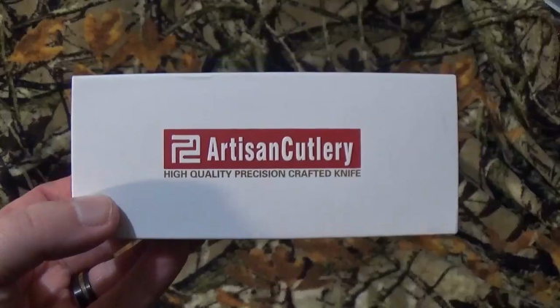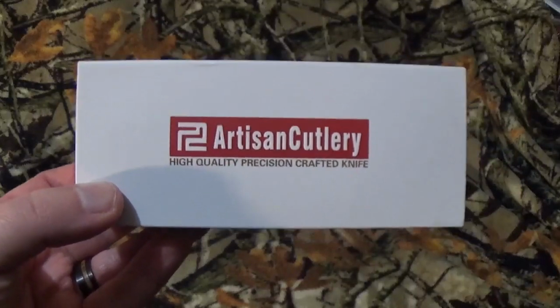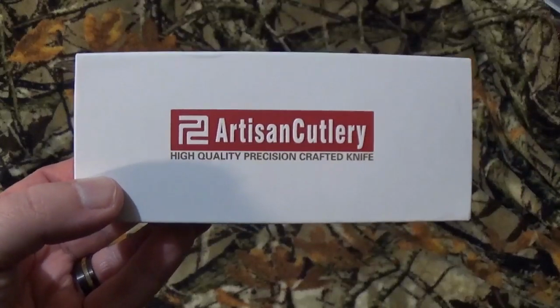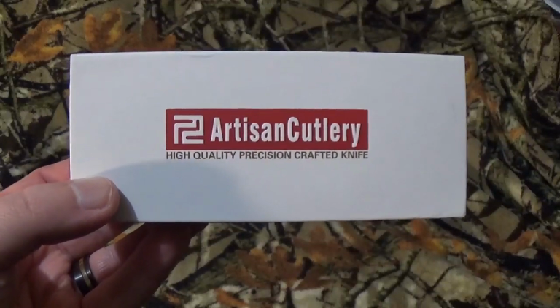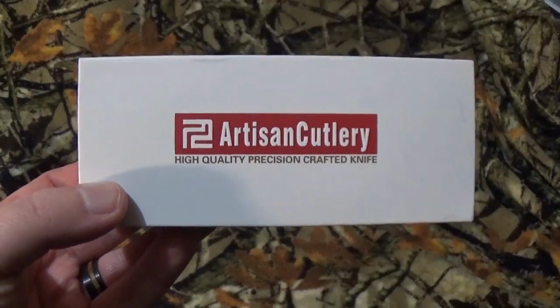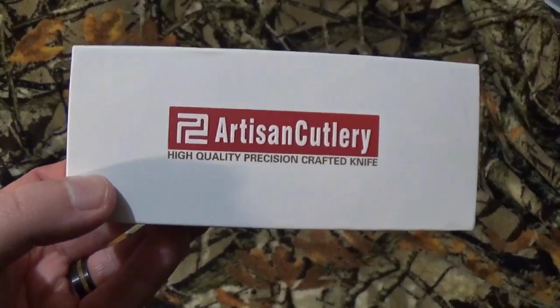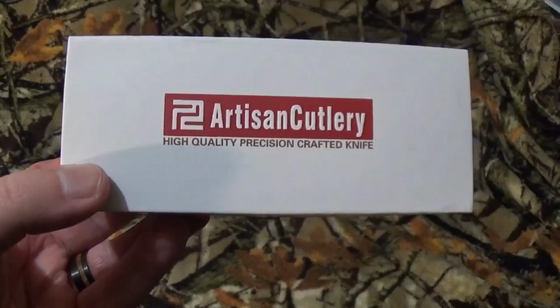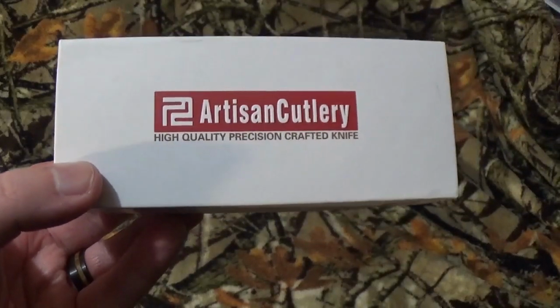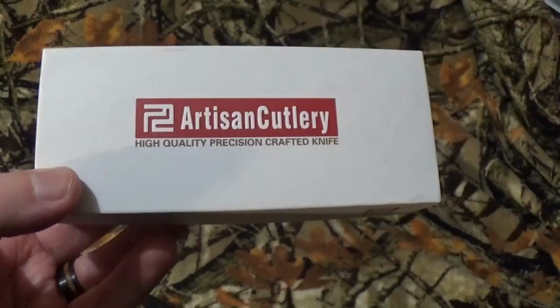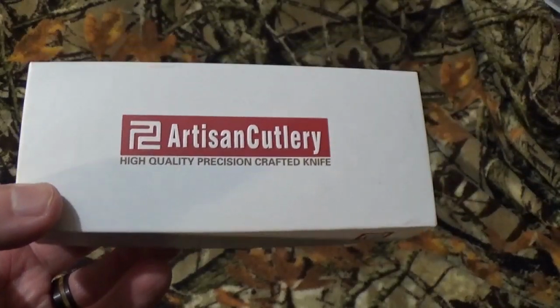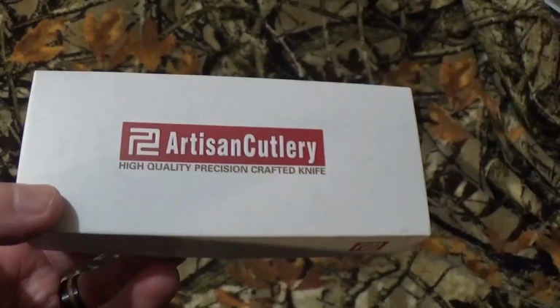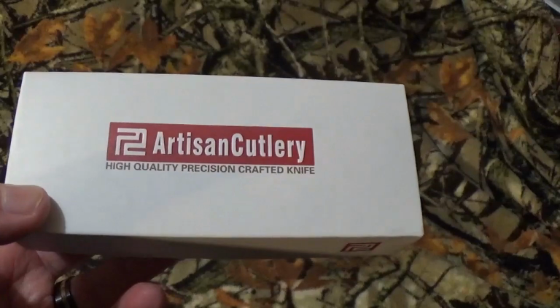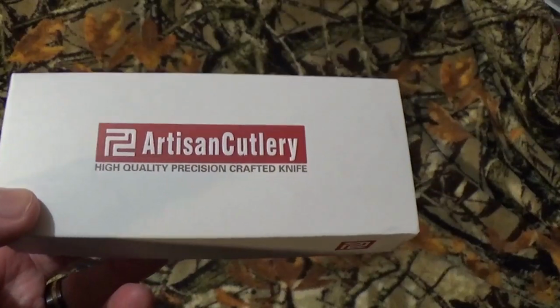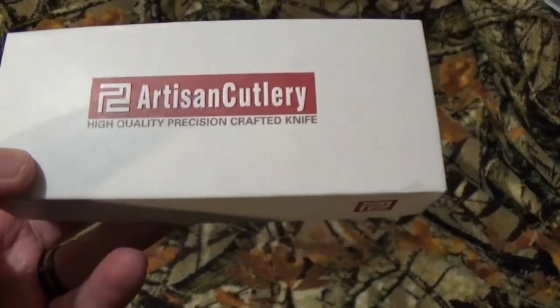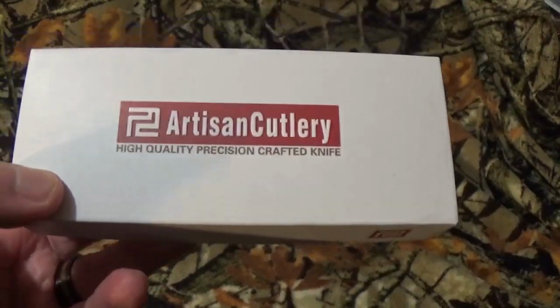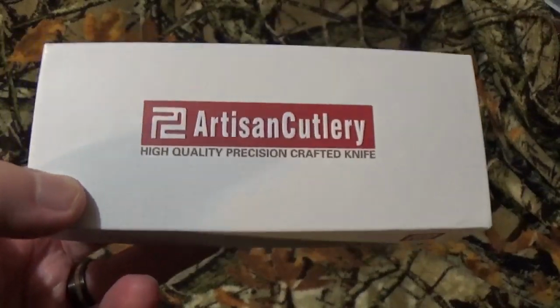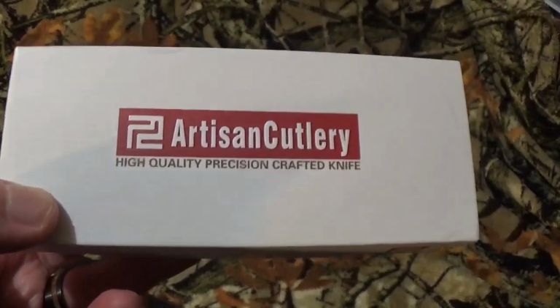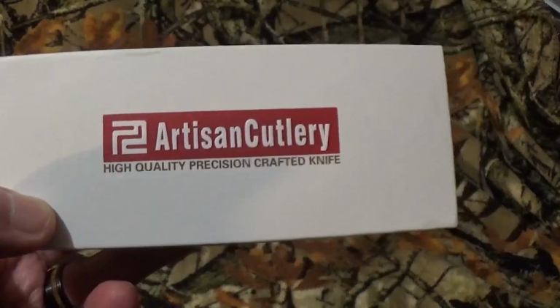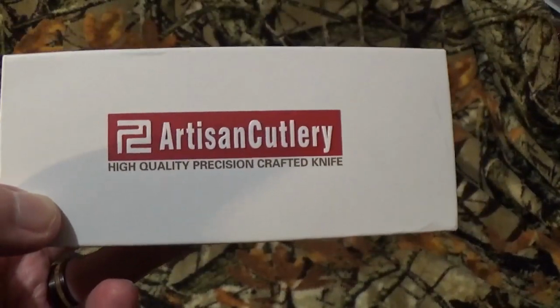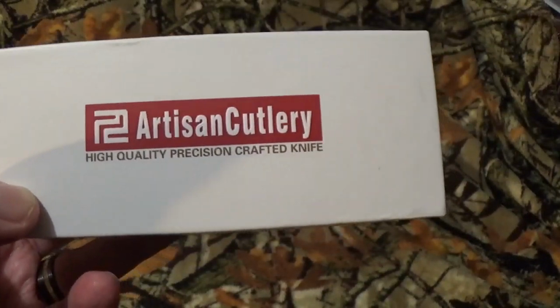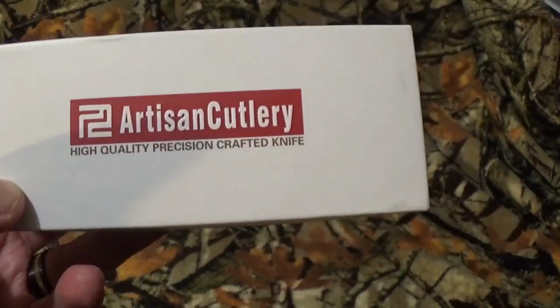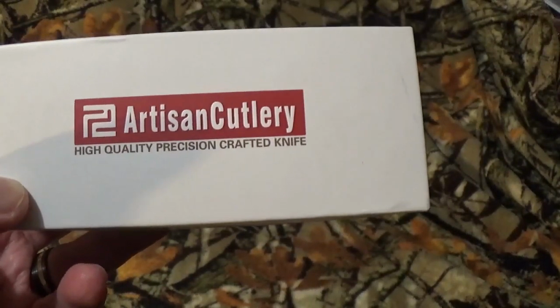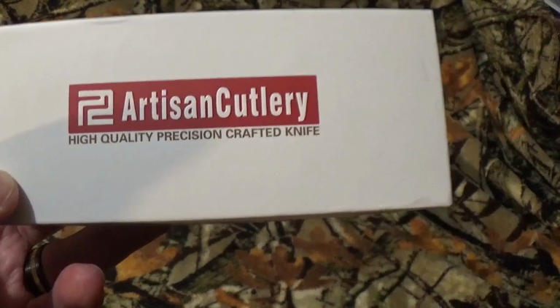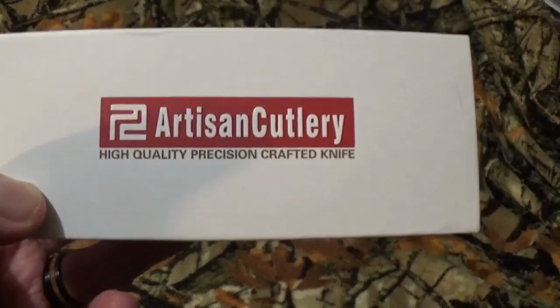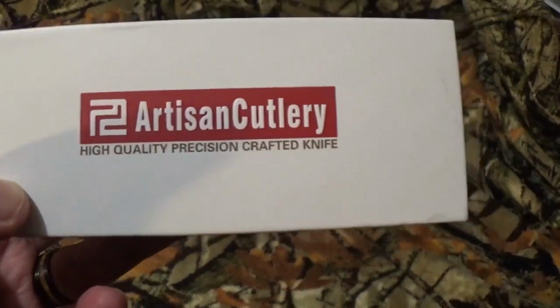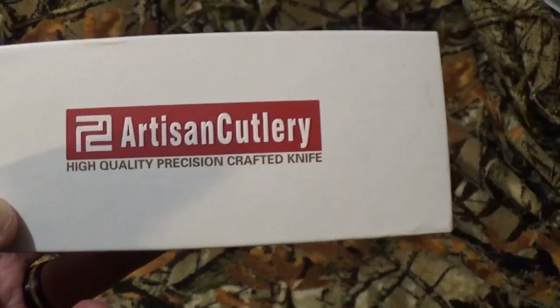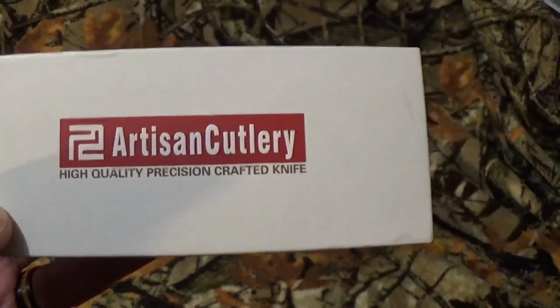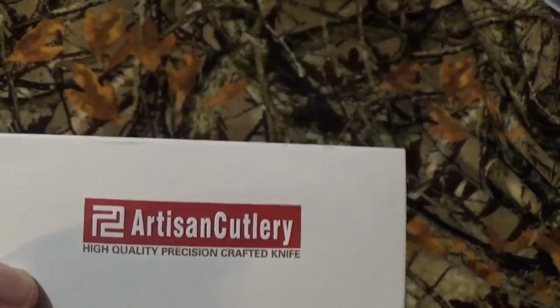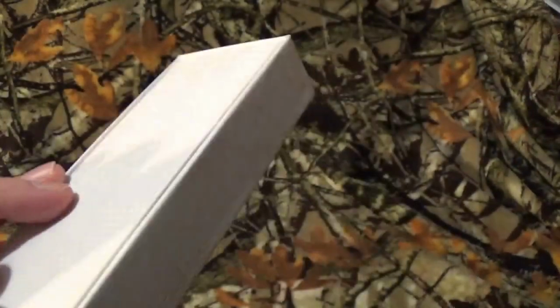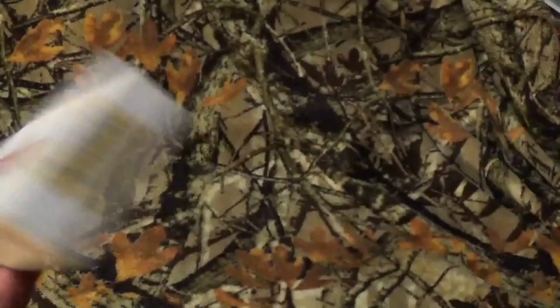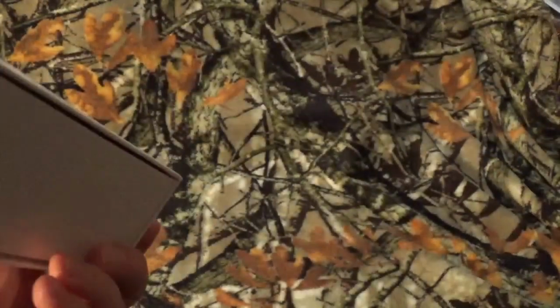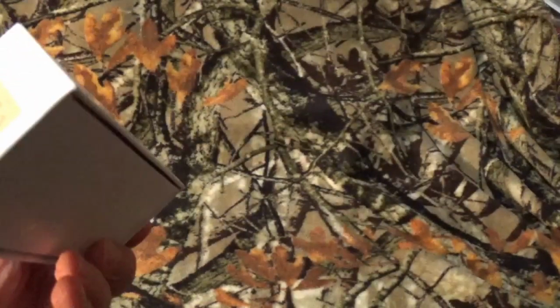Hey, all you viewers to be named later, how we doing today? We've got something really different for the channel. As far as I know, this is the first blade I have ever brought from Artisan Cutlery to the channel.